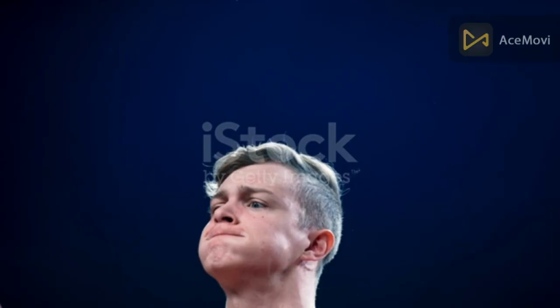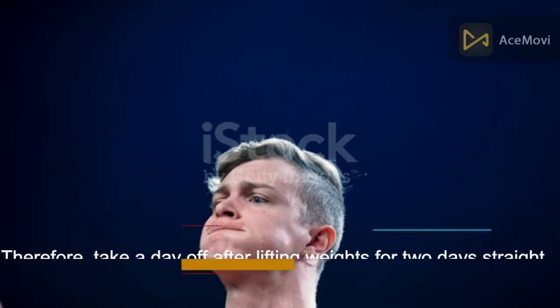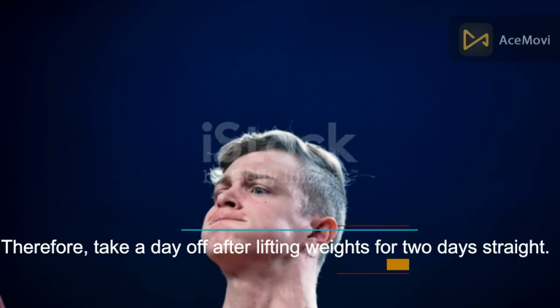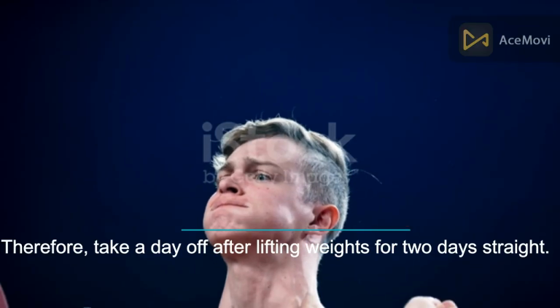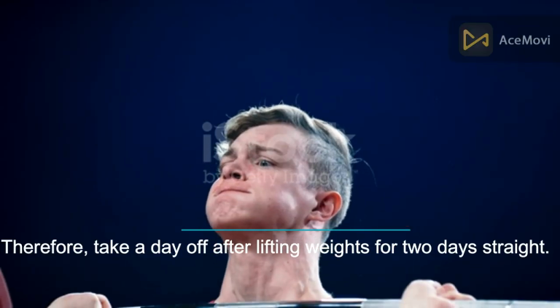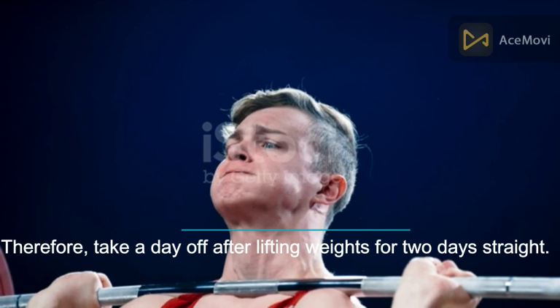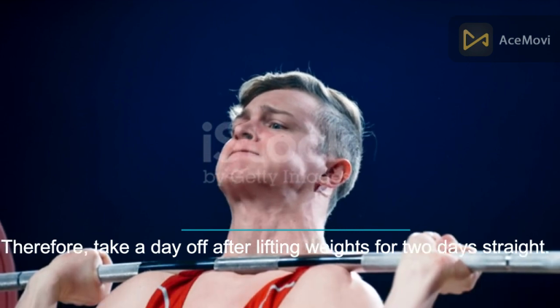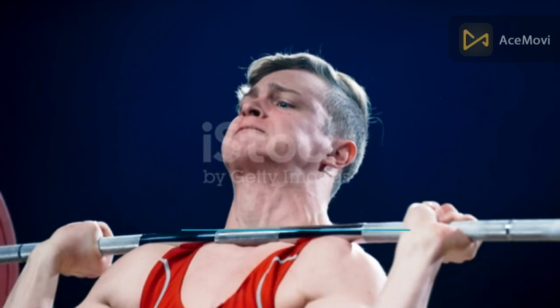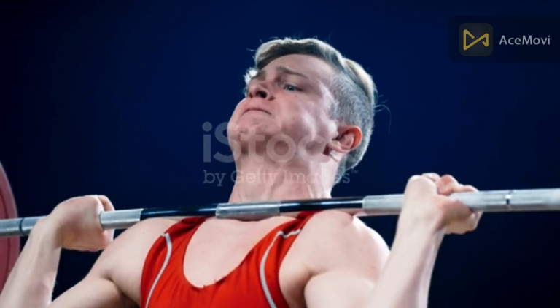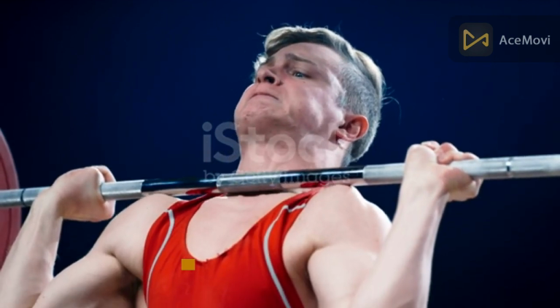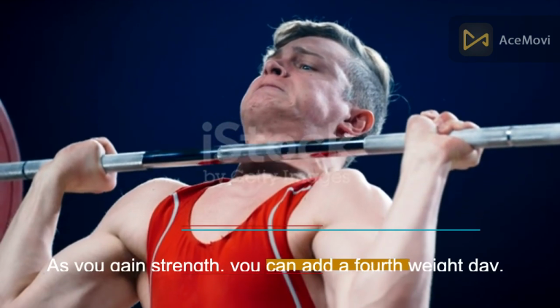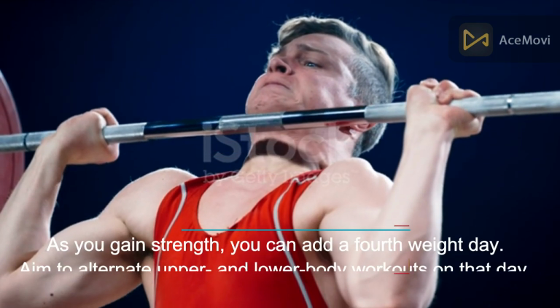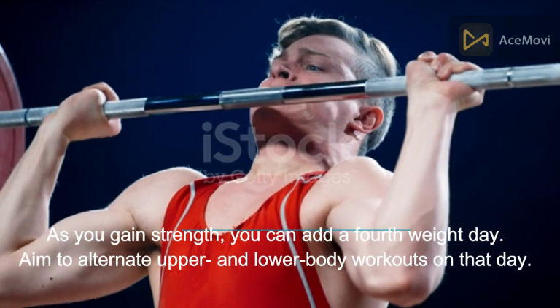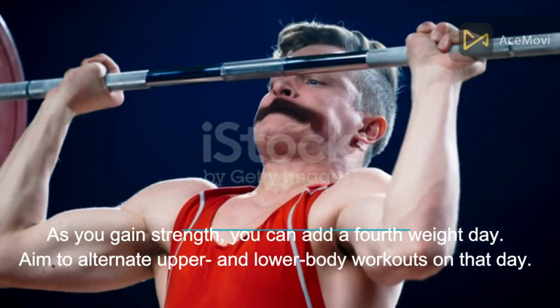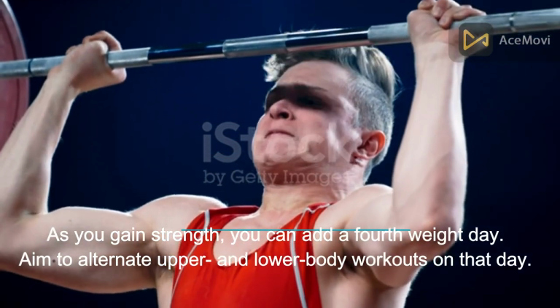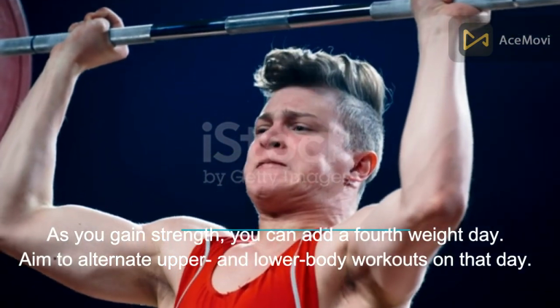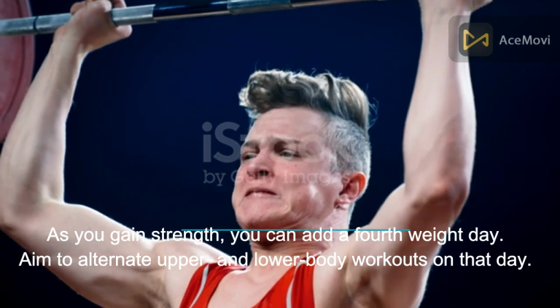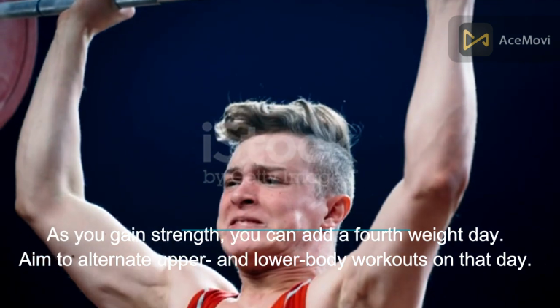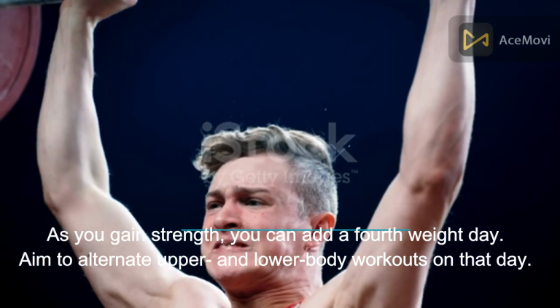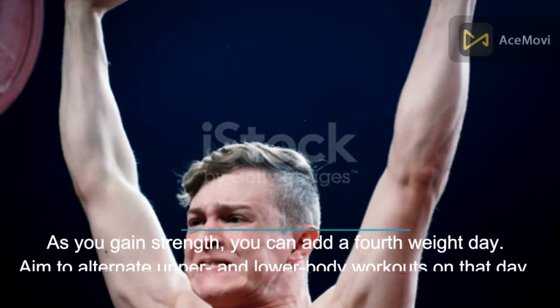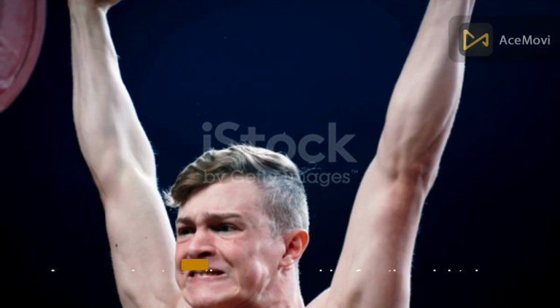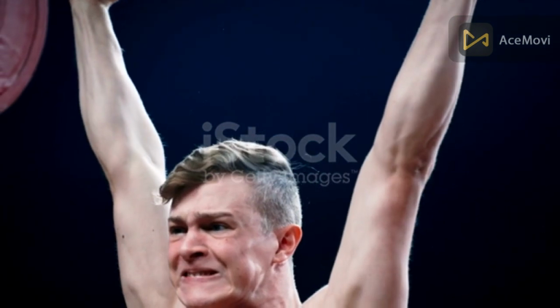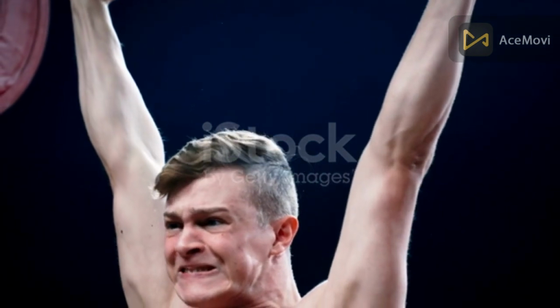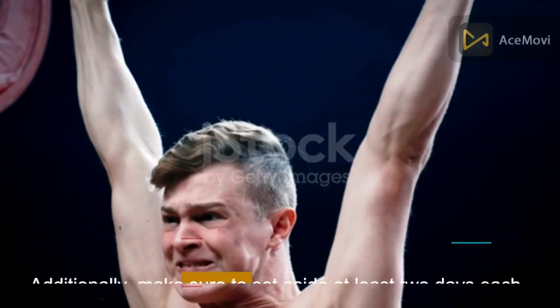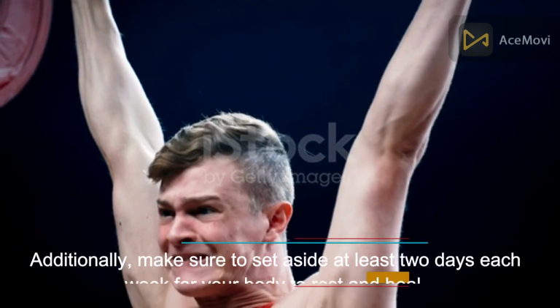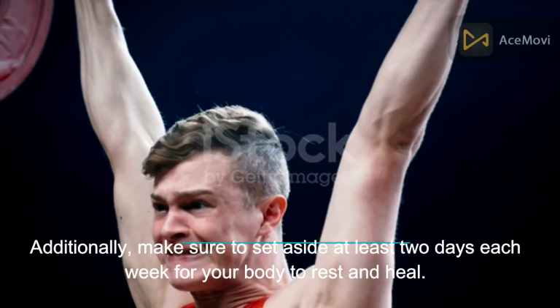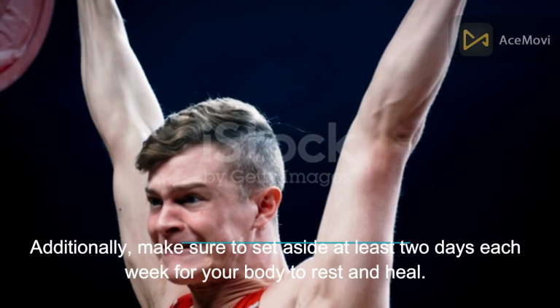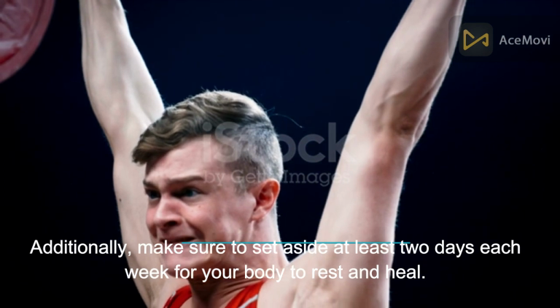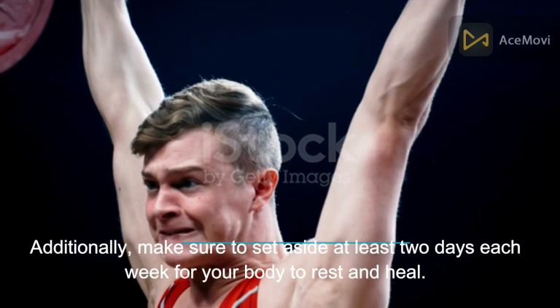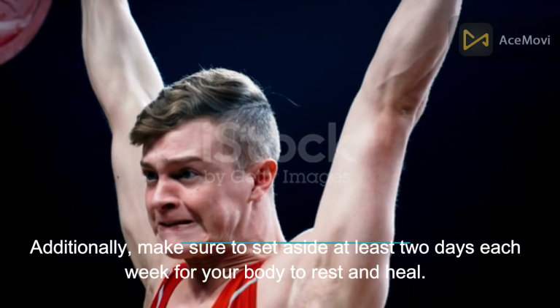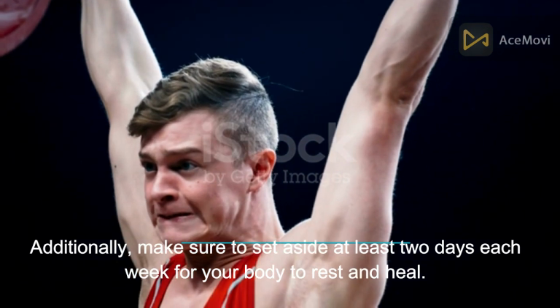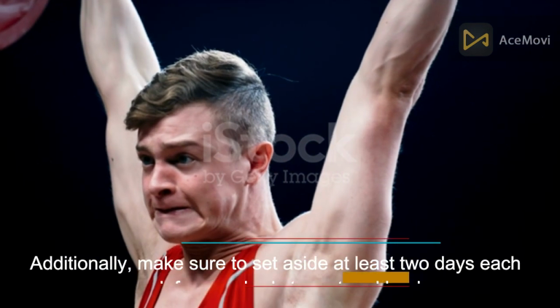Take a day off after lifting weights for two days straight. As you gain strength, you can add a fourth weight day. Aim to alternate upper and lower body workouts on that day. Additionally, make sure to set aside at least two days each week for your body to rest and heal.